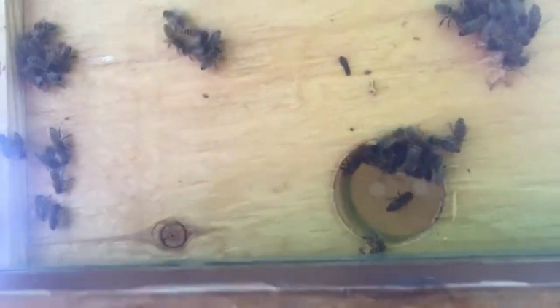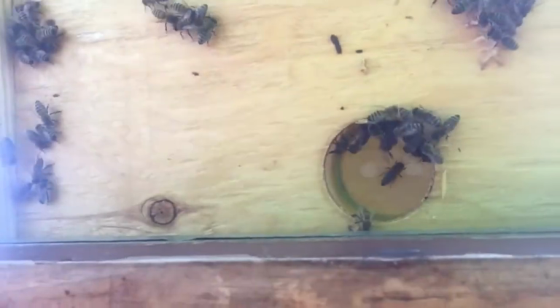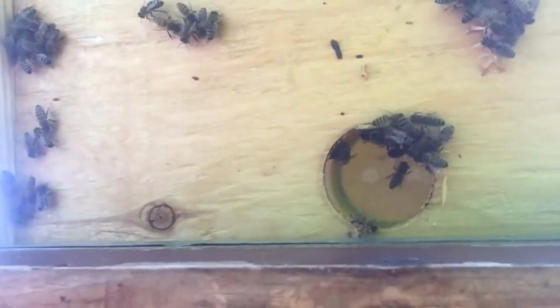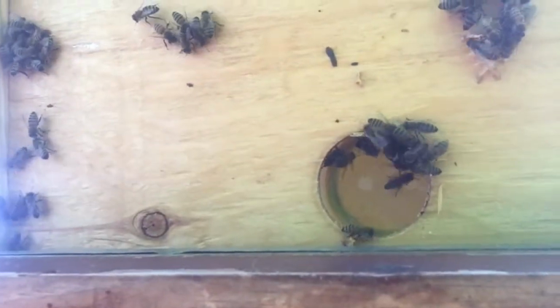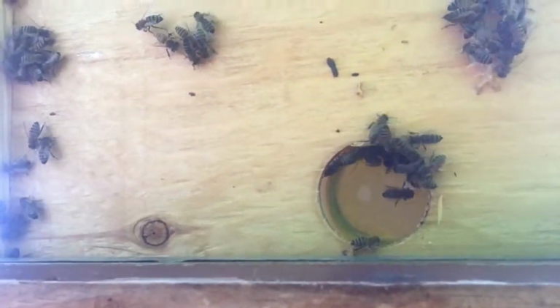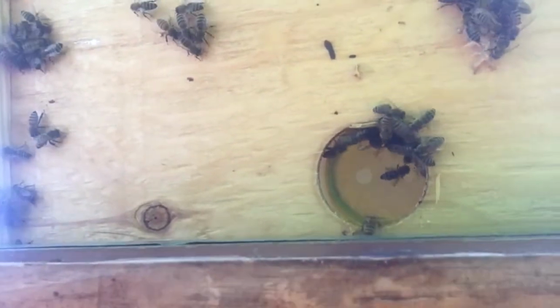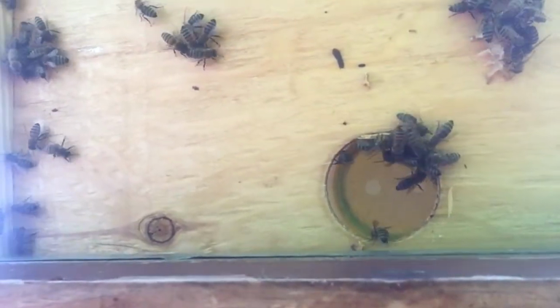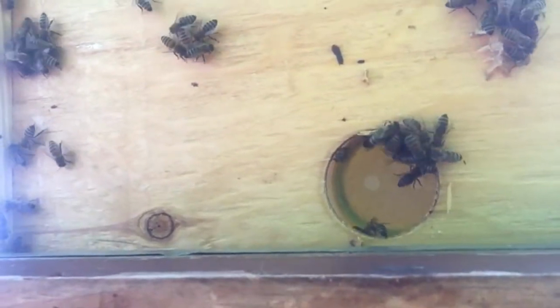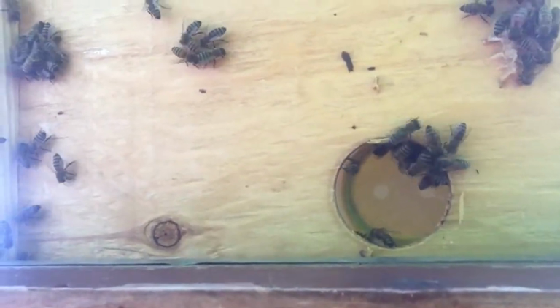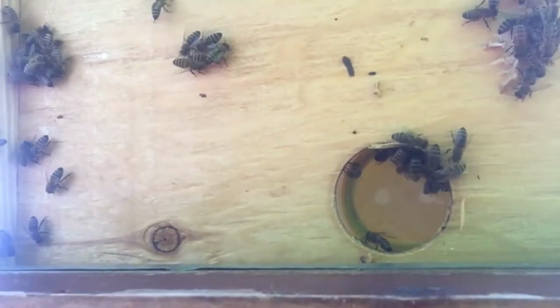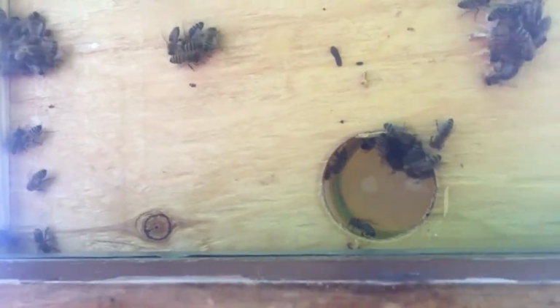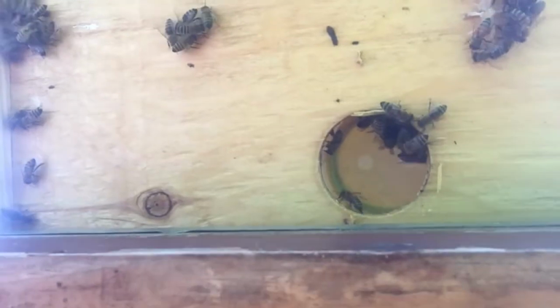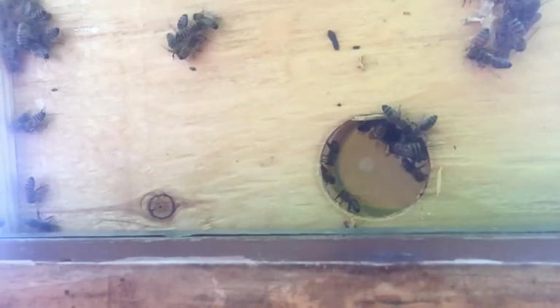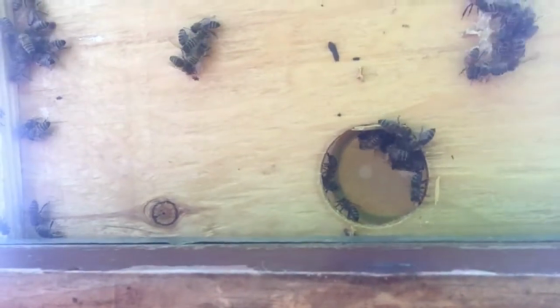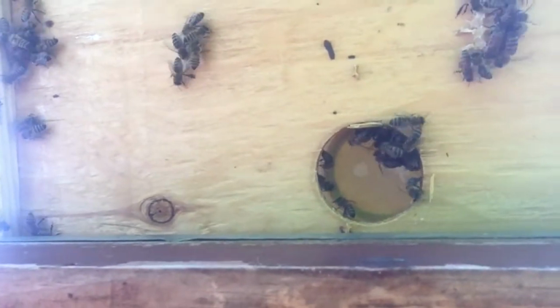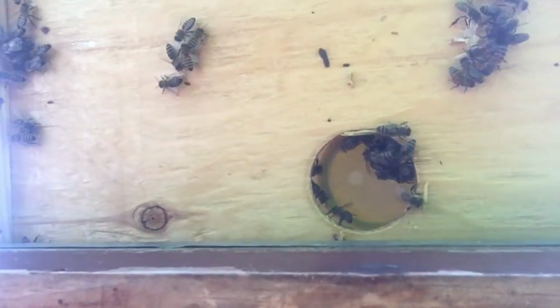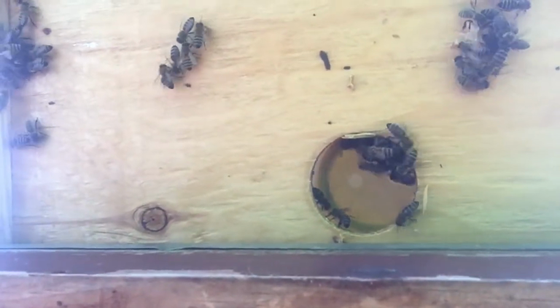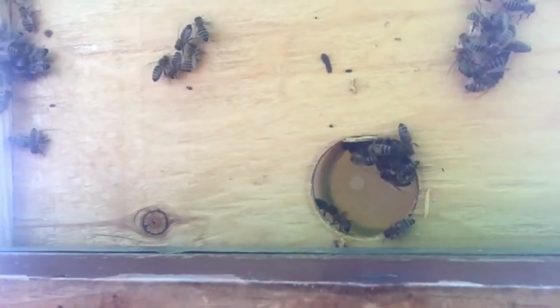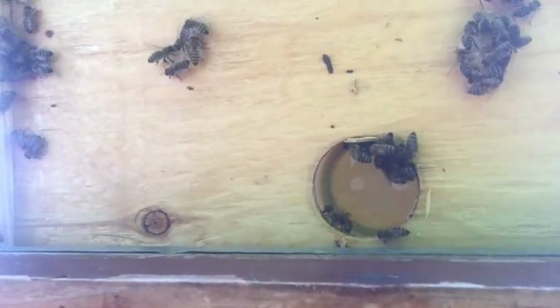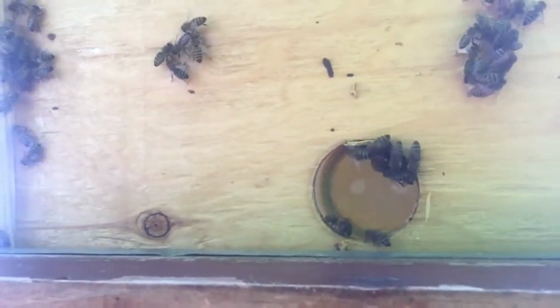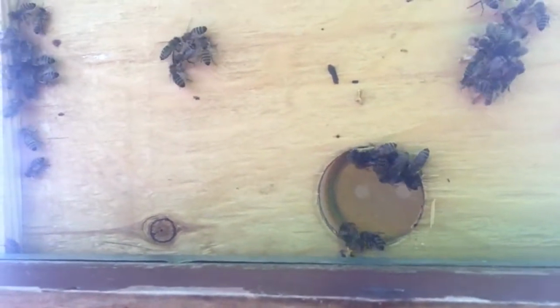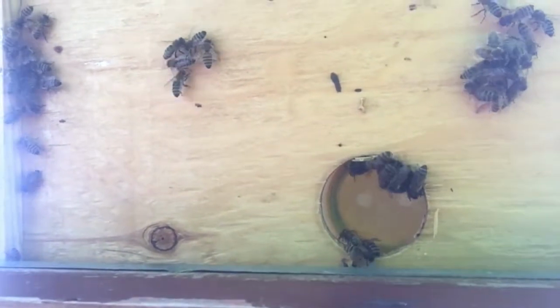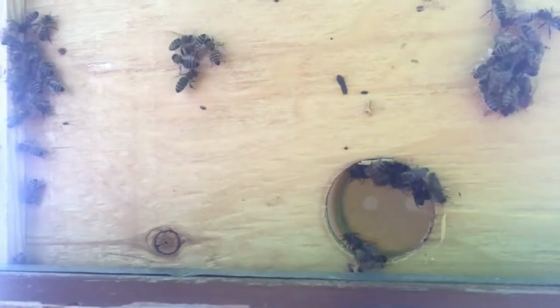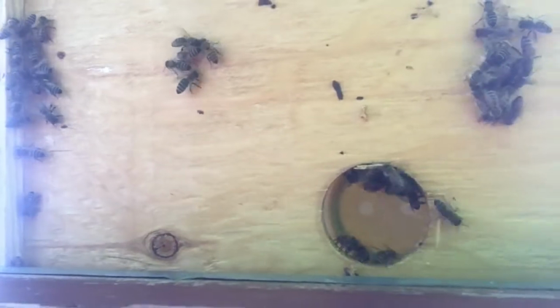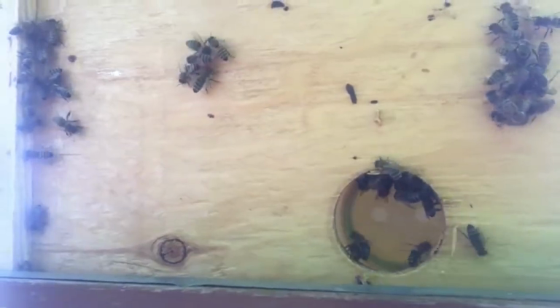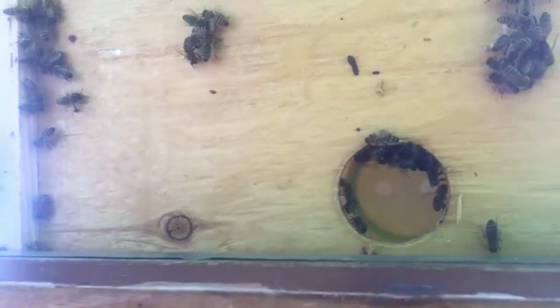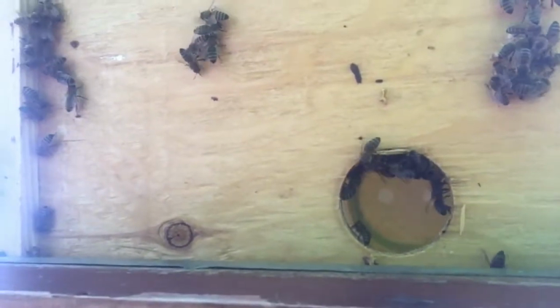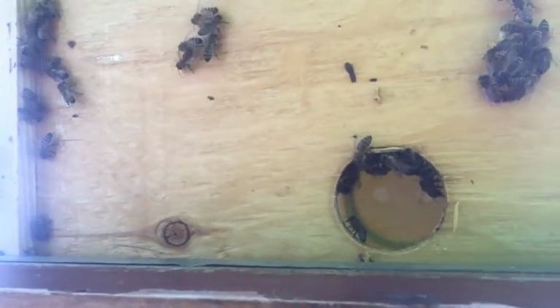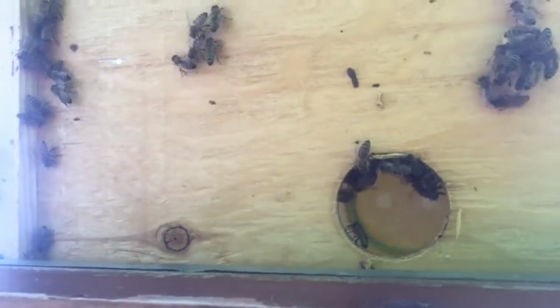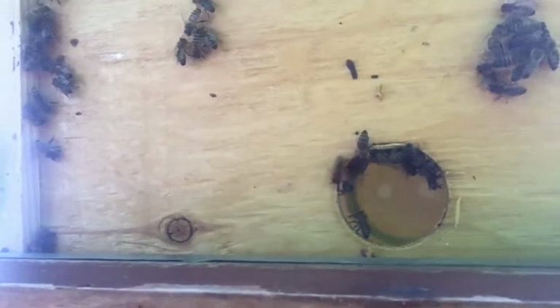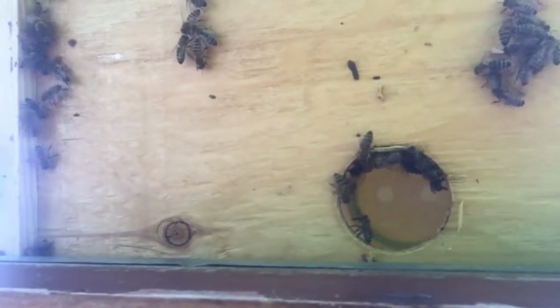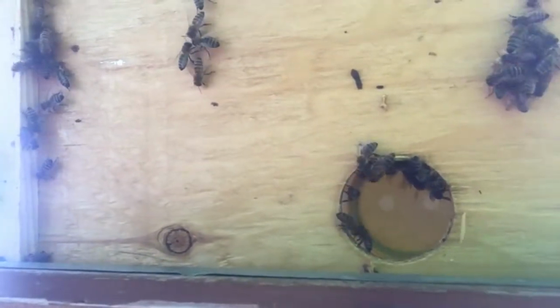So you see the hole there in the top feeder. The bees will go up there and they'll start sucking that syrup down. That's all they'll feed for the next month or two.